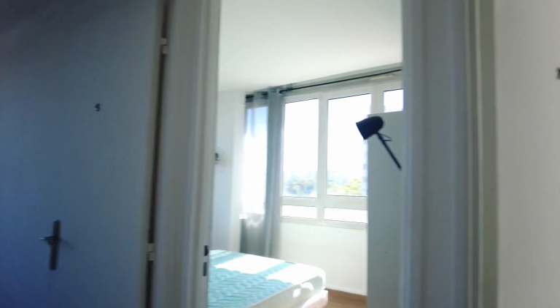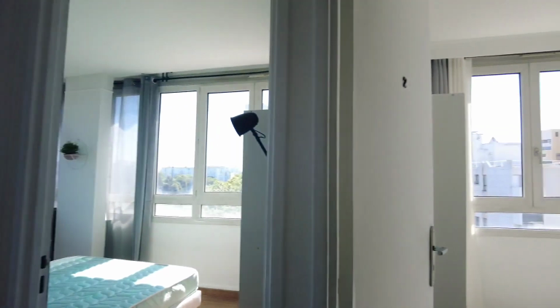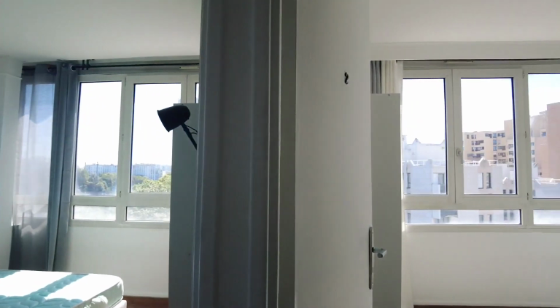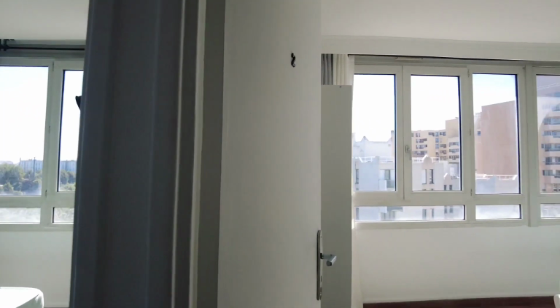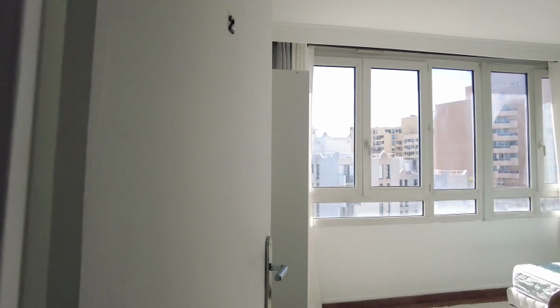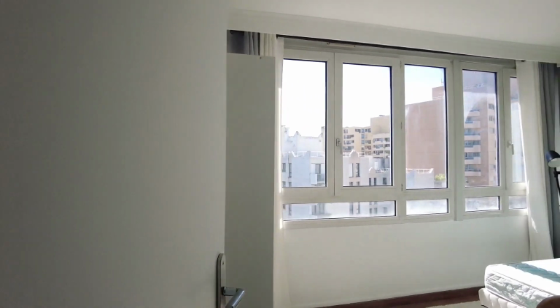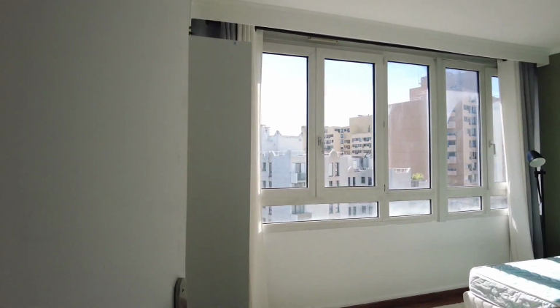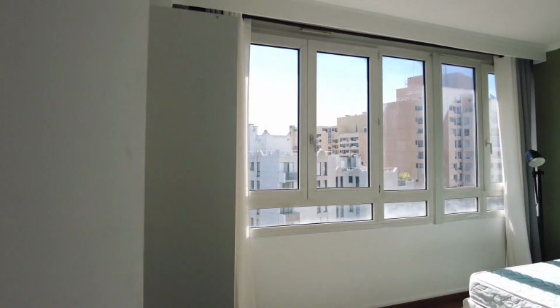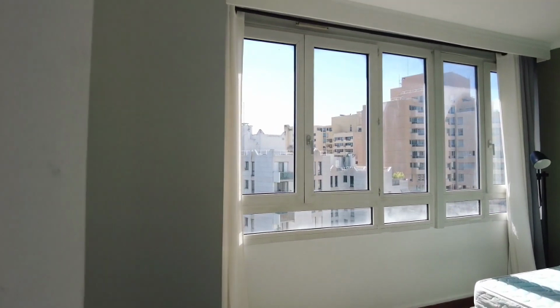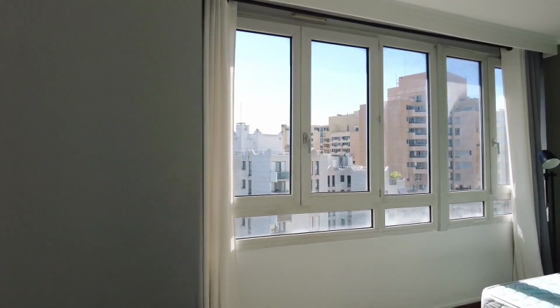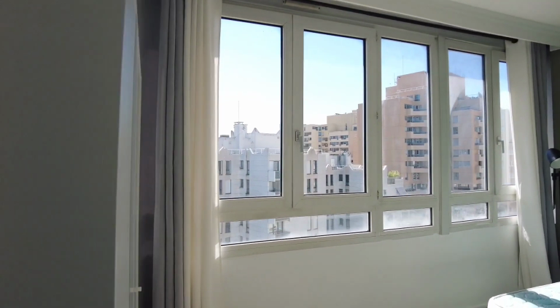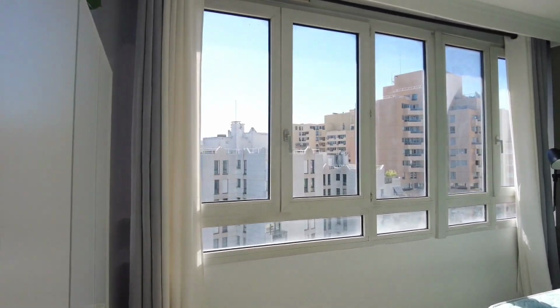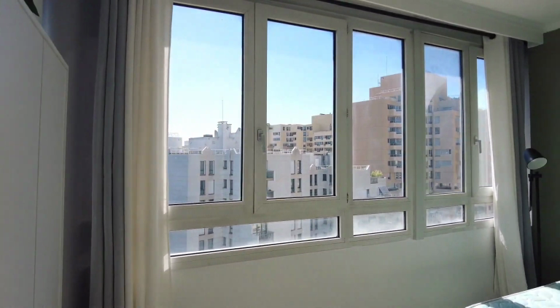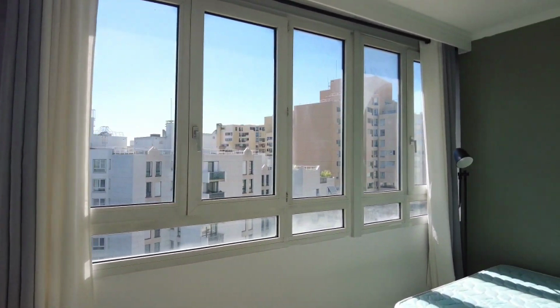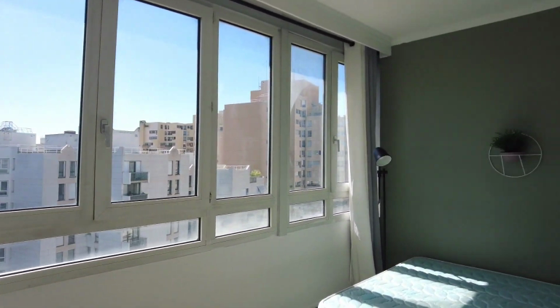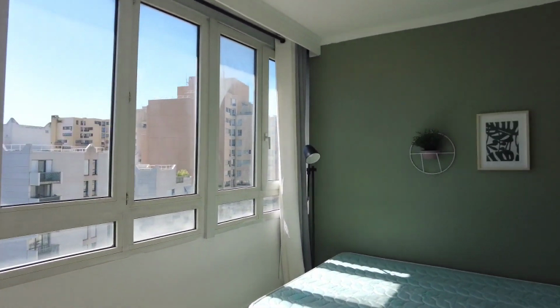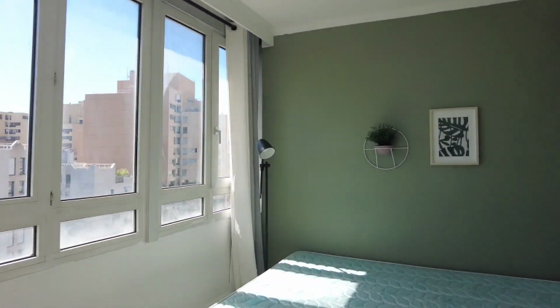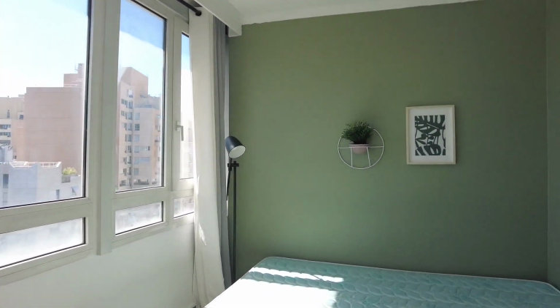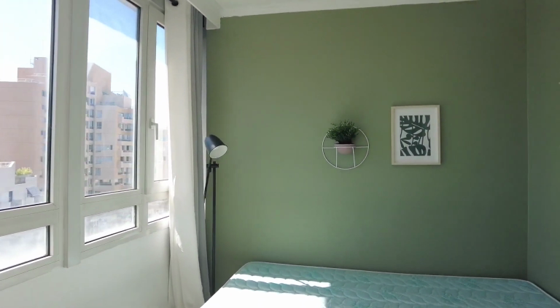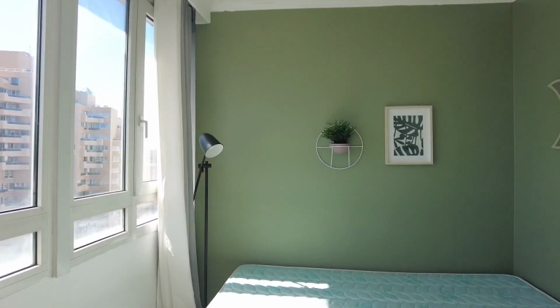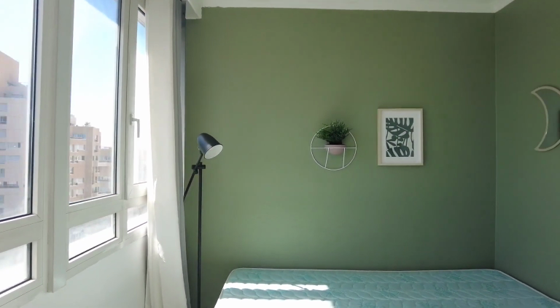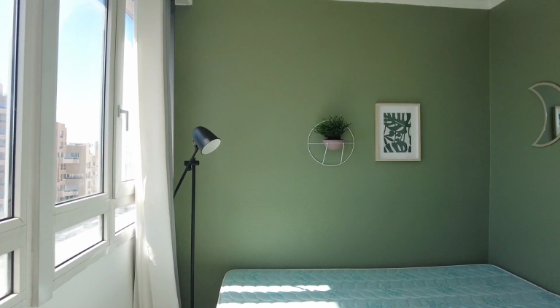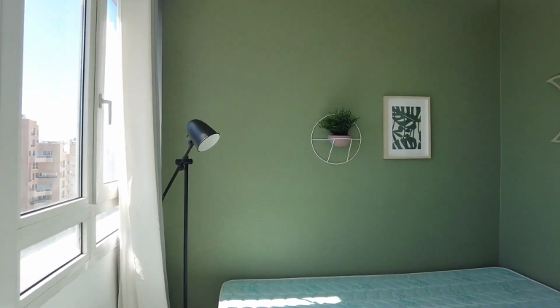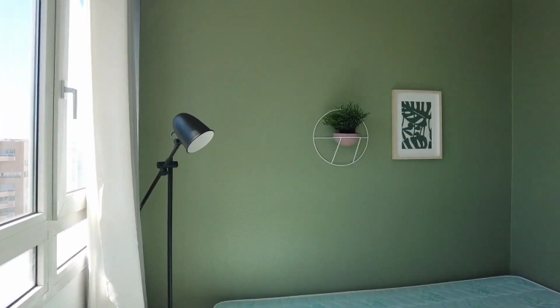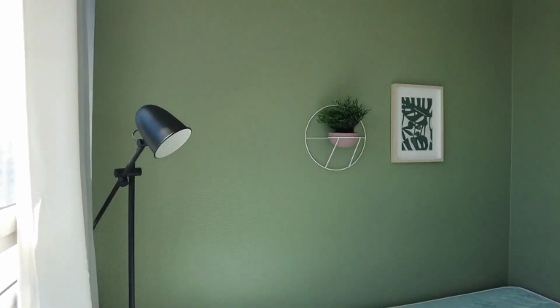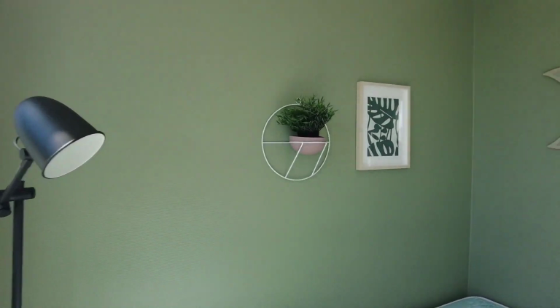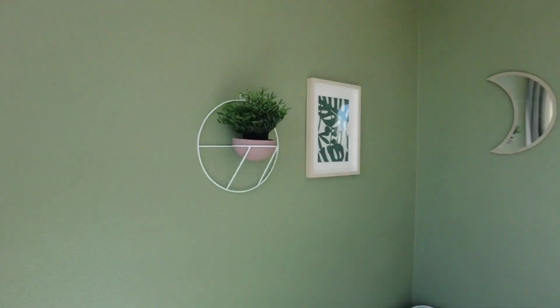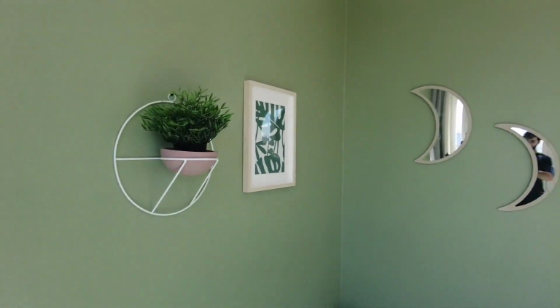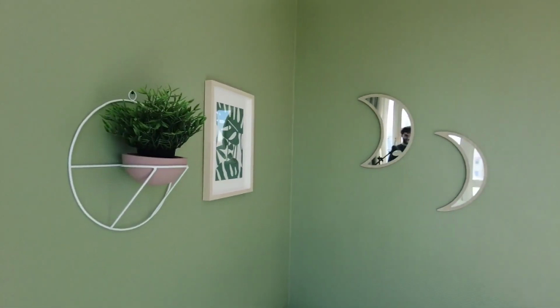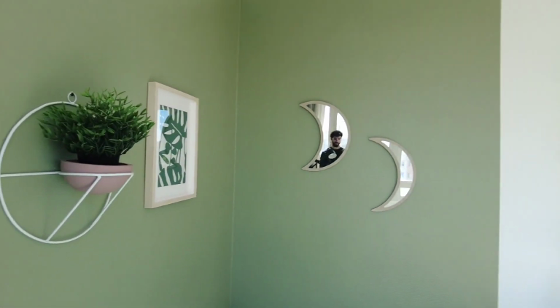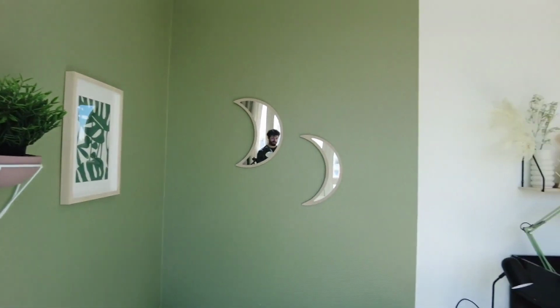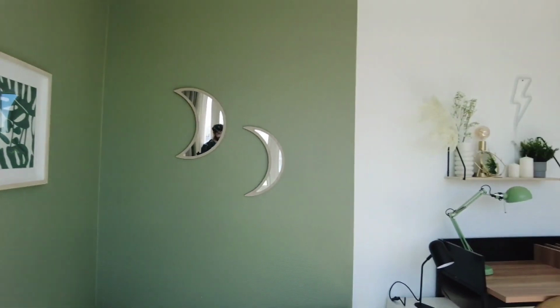Now bedroom two. Here it is. Here is another view.